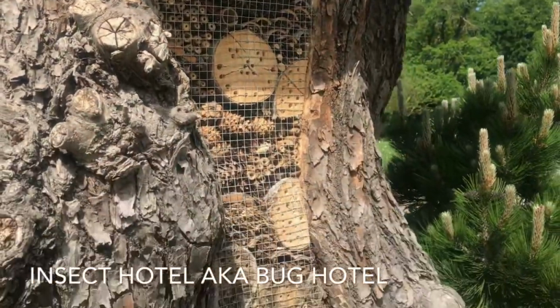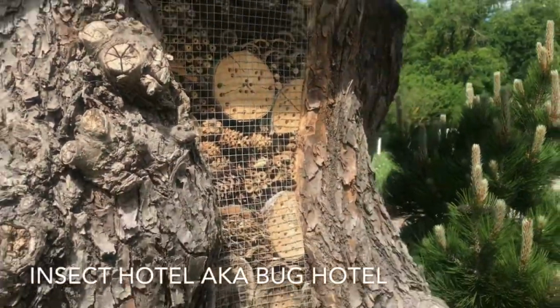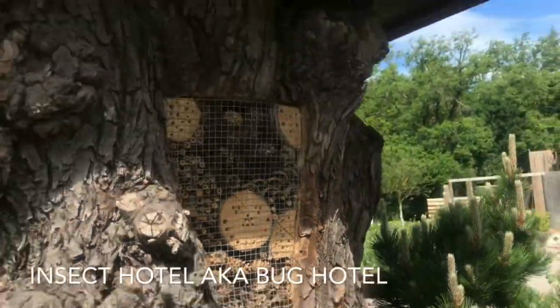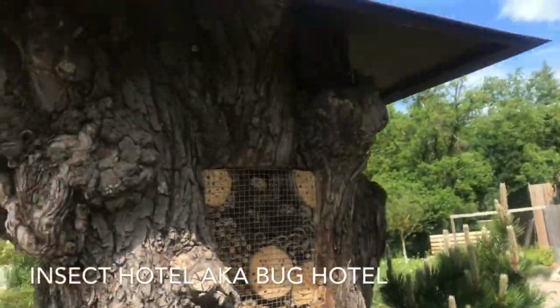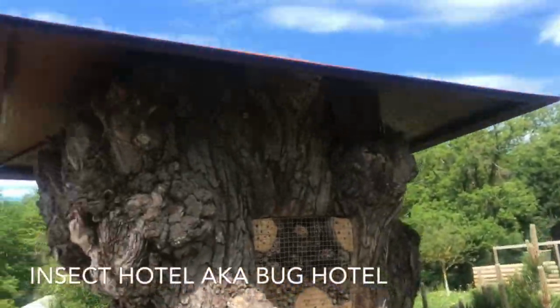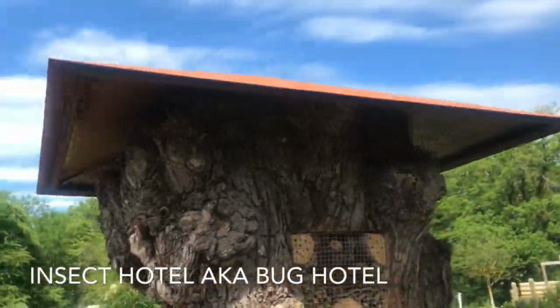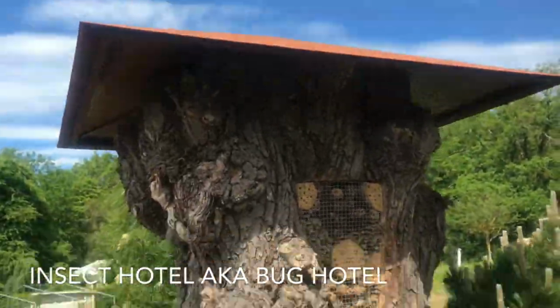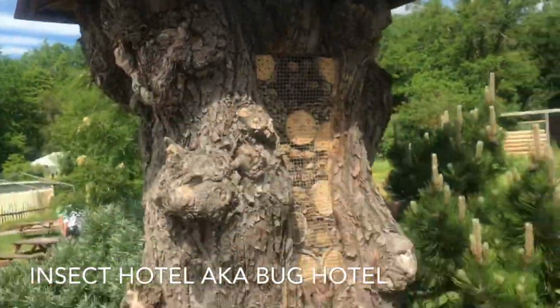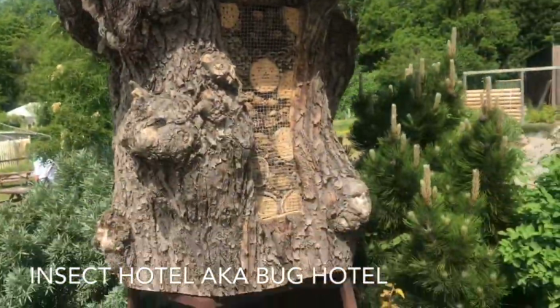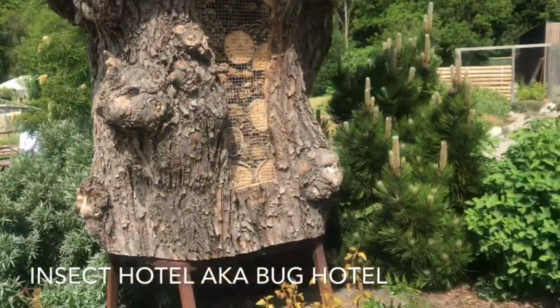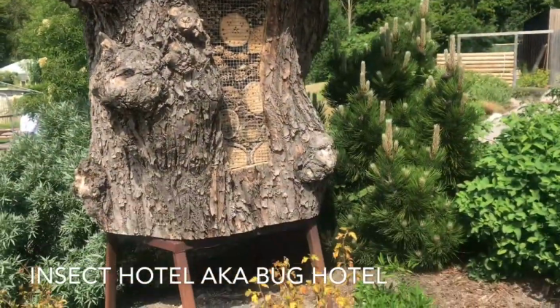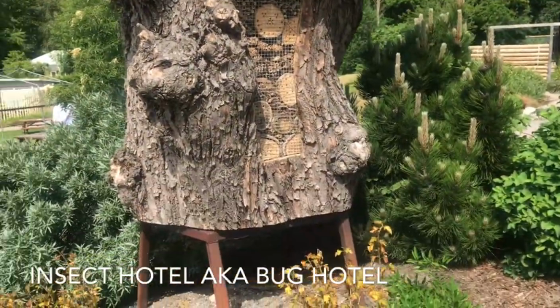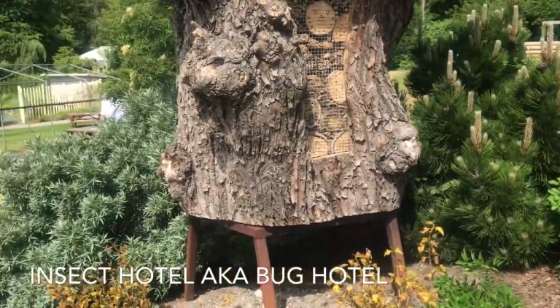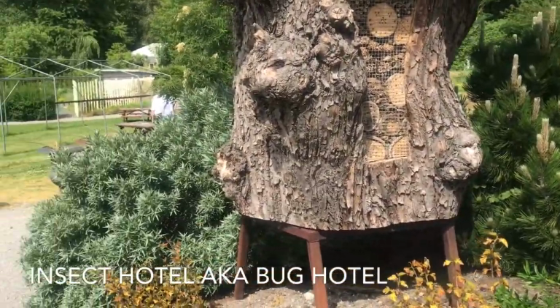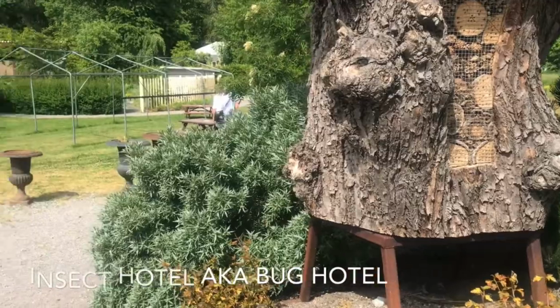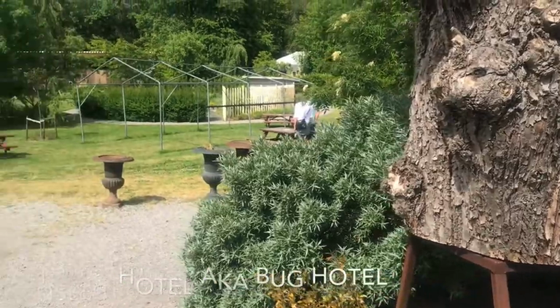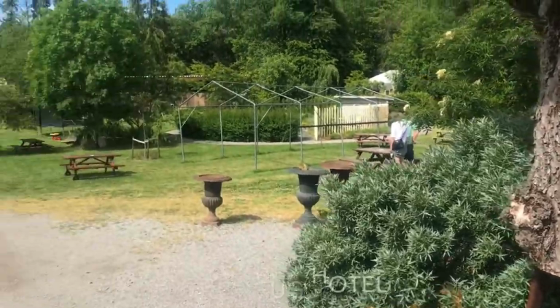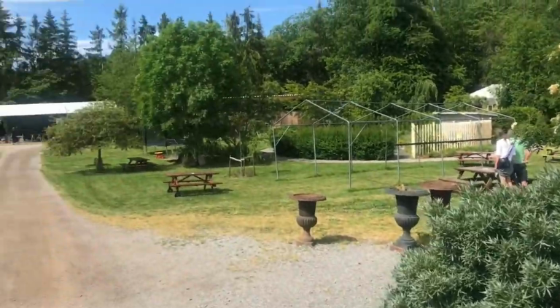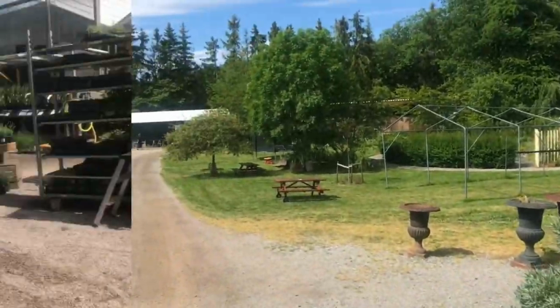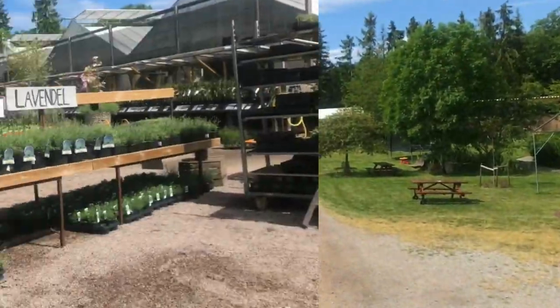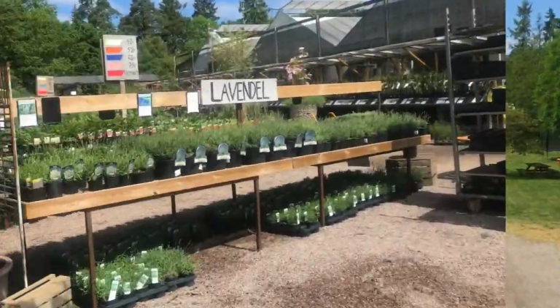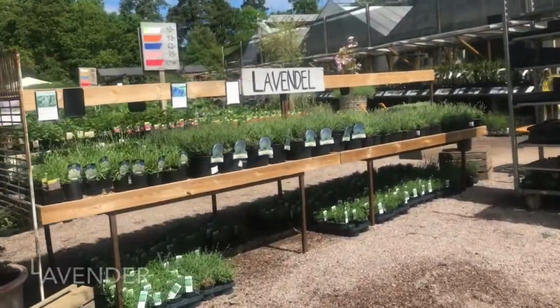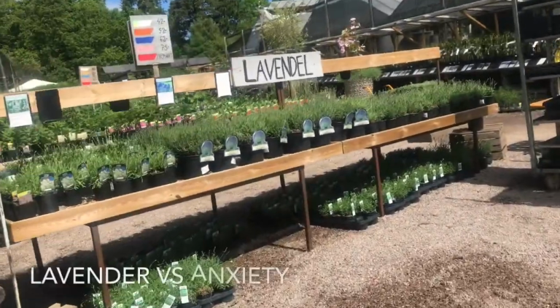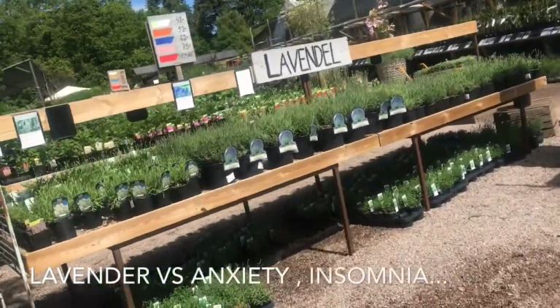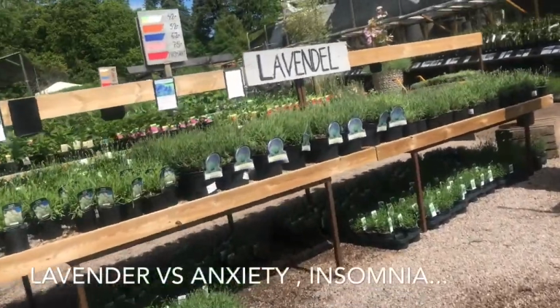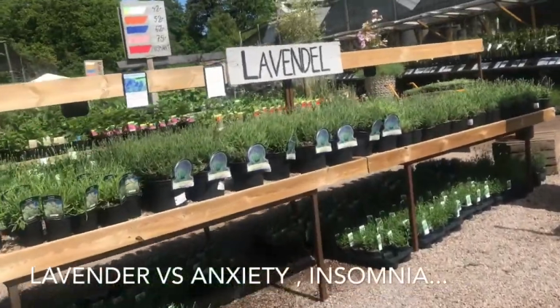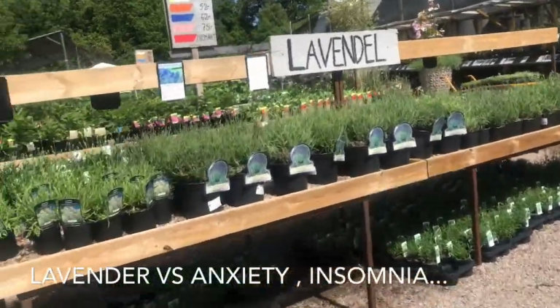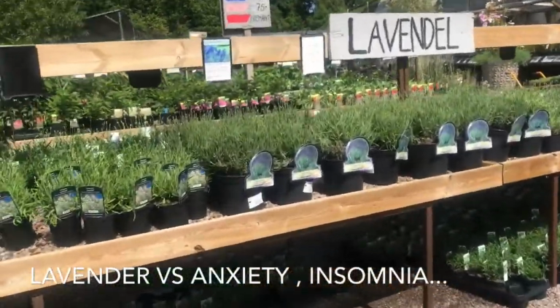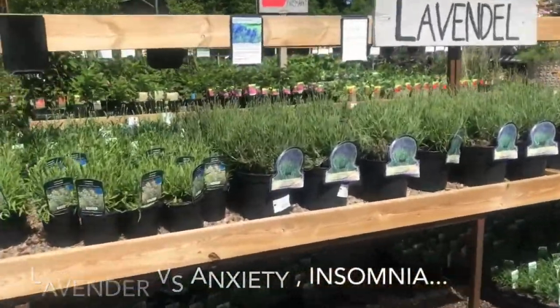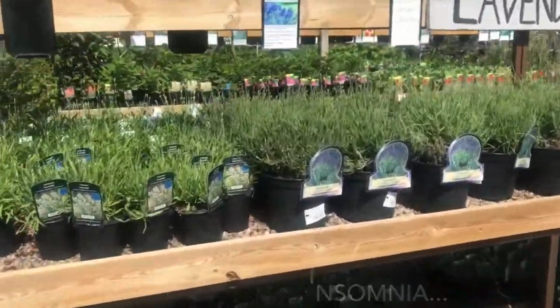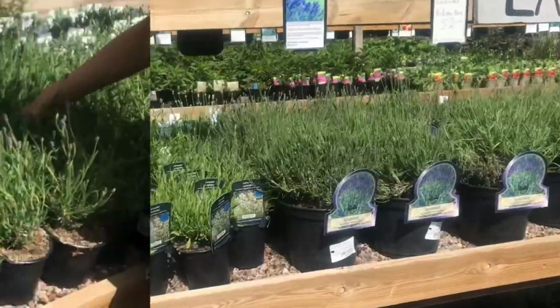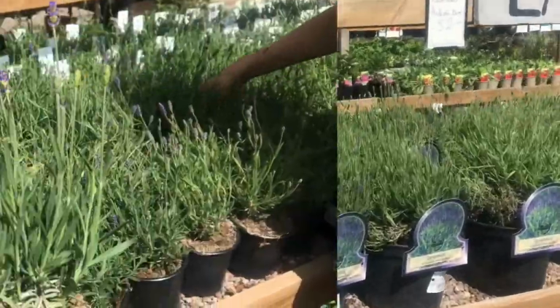This is nice. An insect hotel. Exactly what I need. I'm going to buy it.